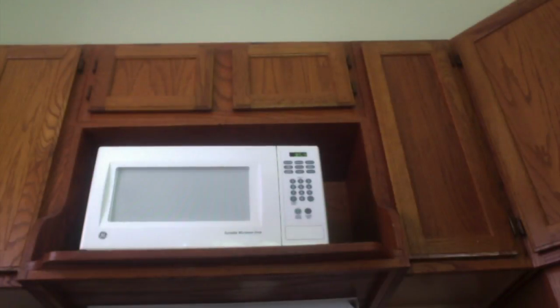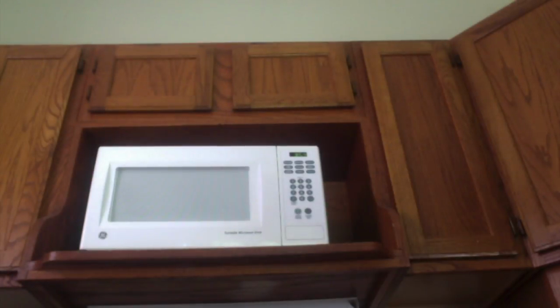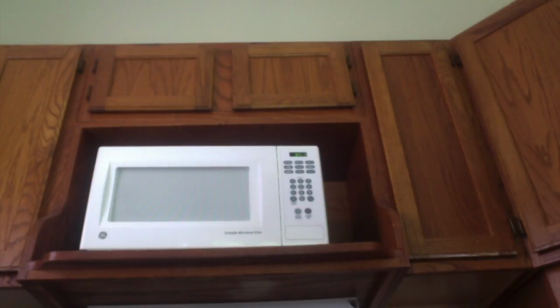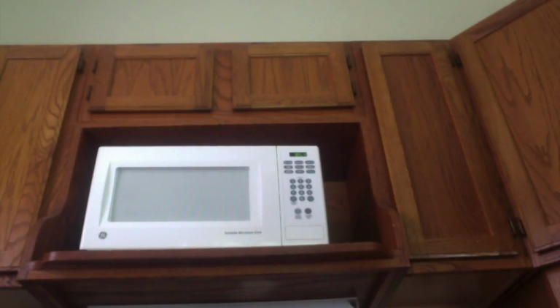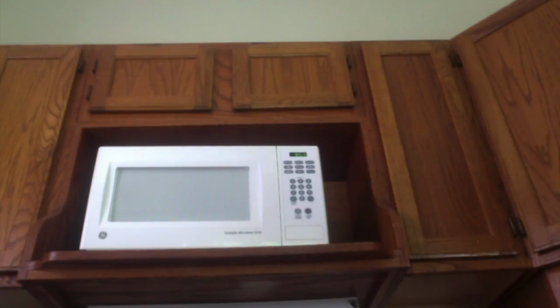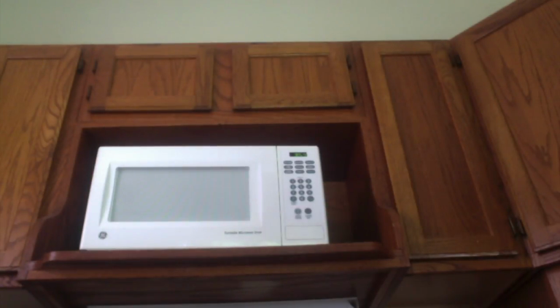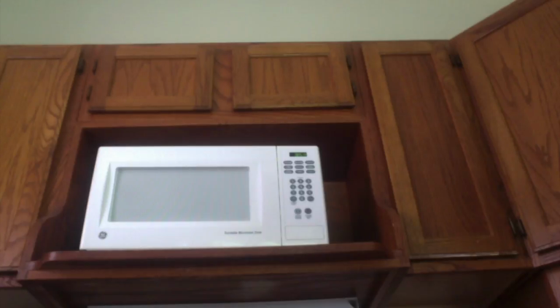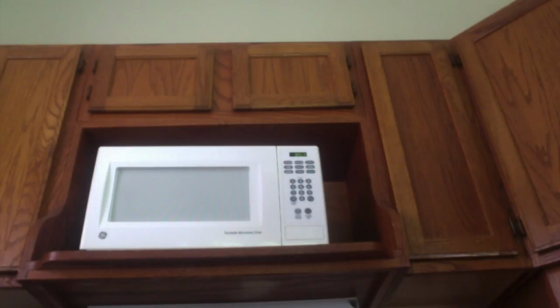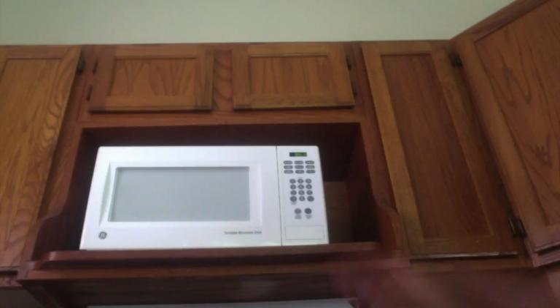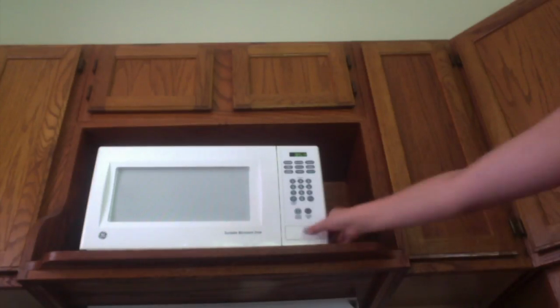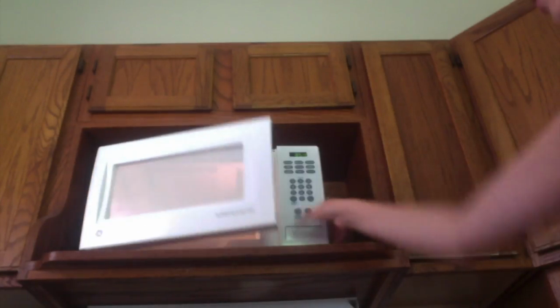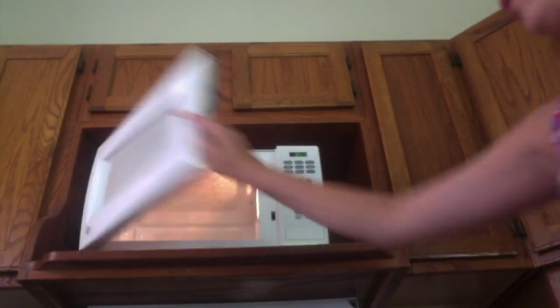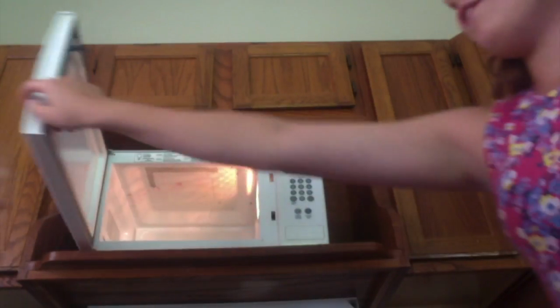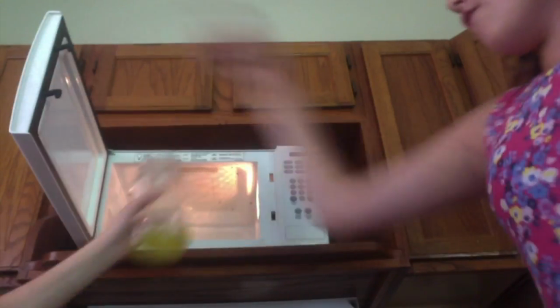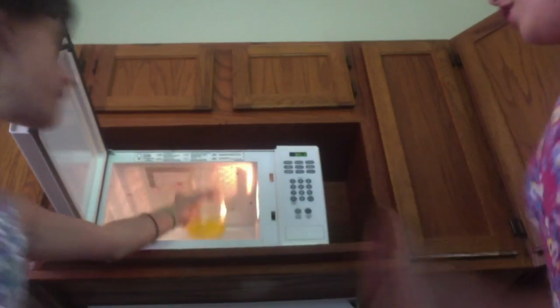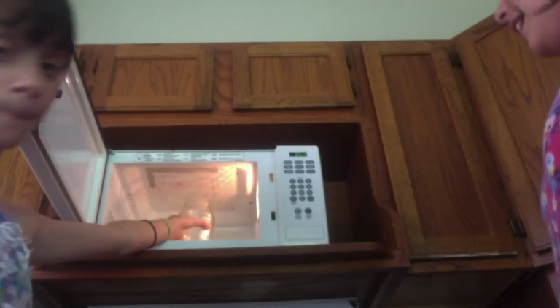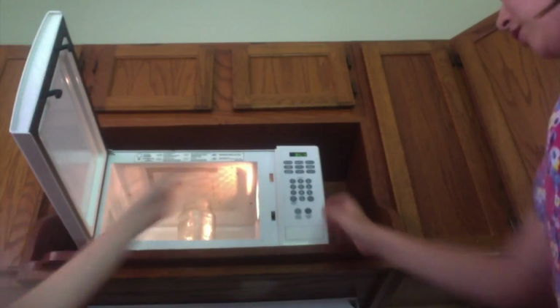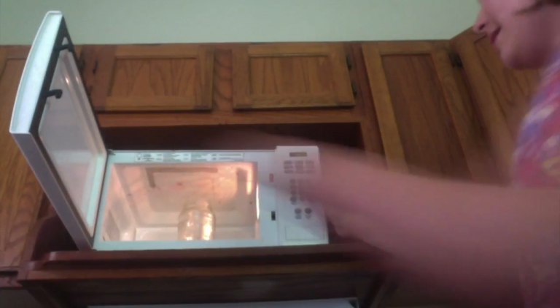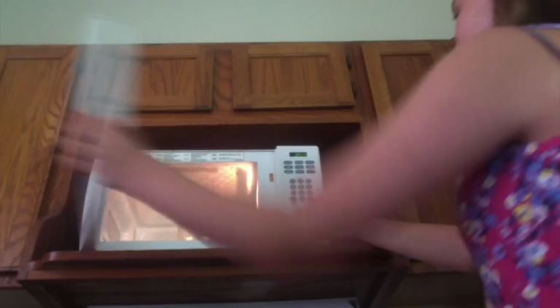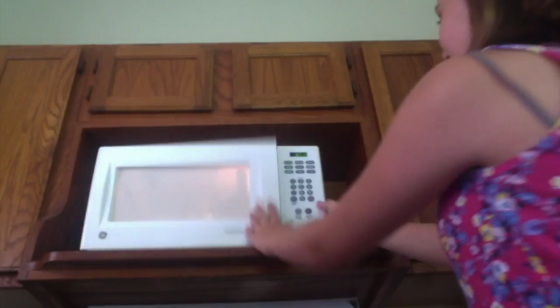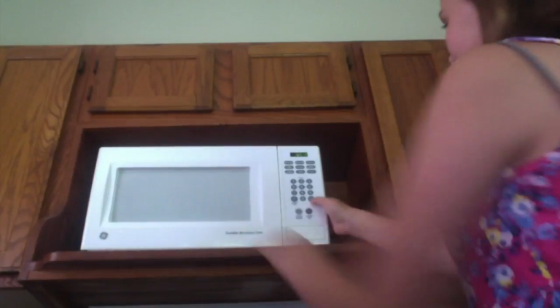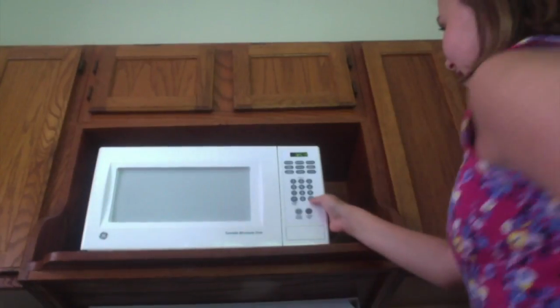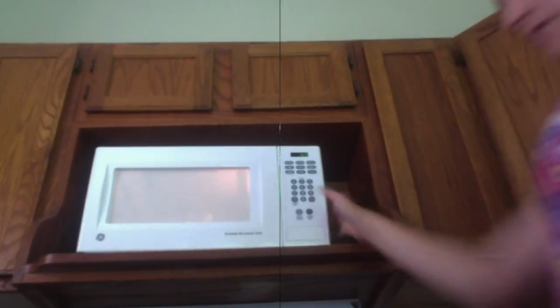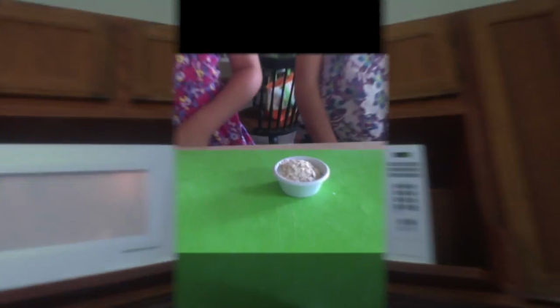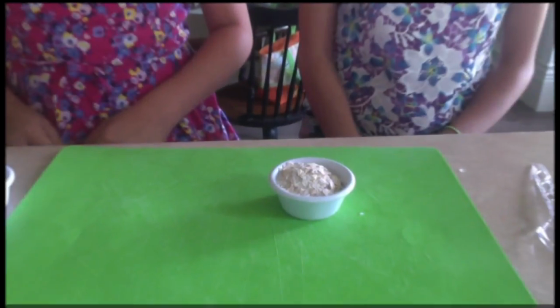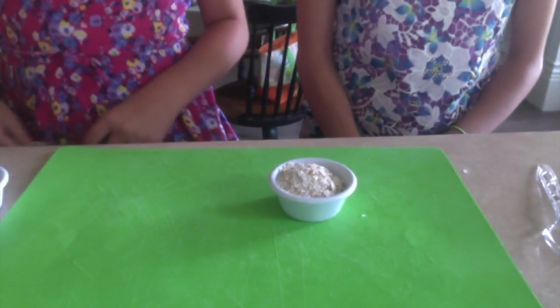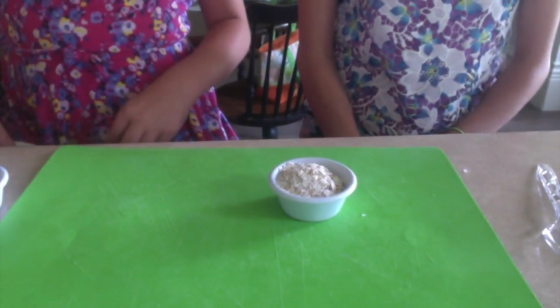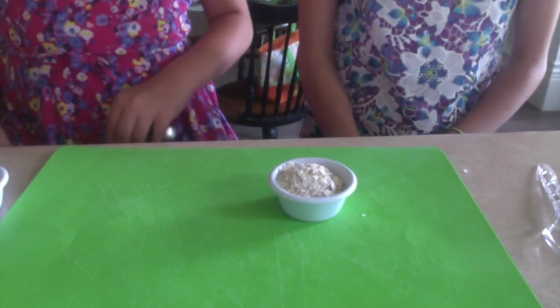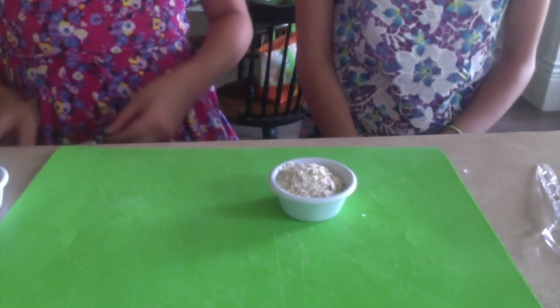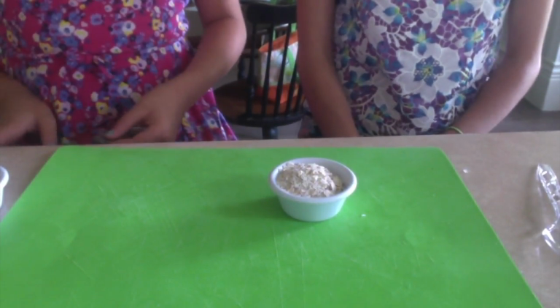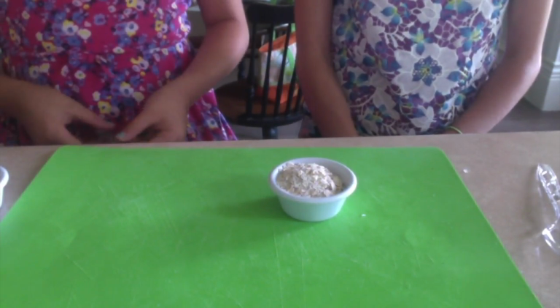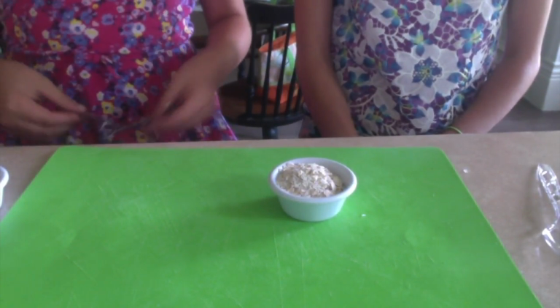Next, you need to put your oil and soap mixture into the microwave for 30 second increments until it is melted. Next, you will add the rest of your ingredients.